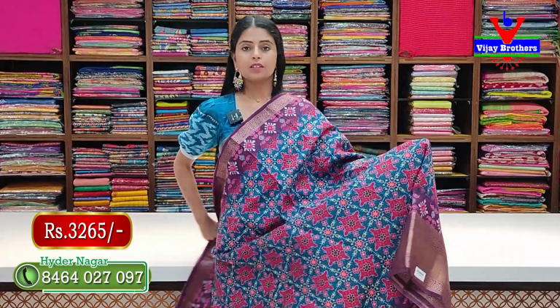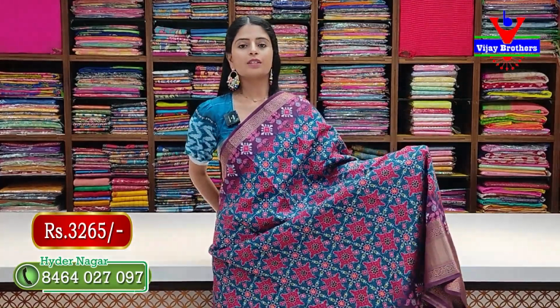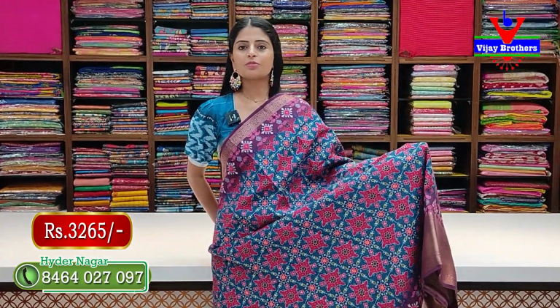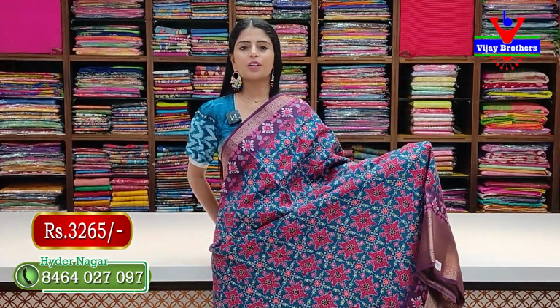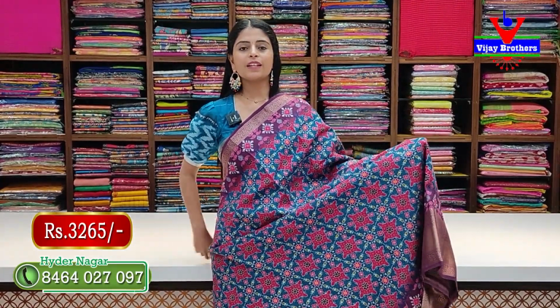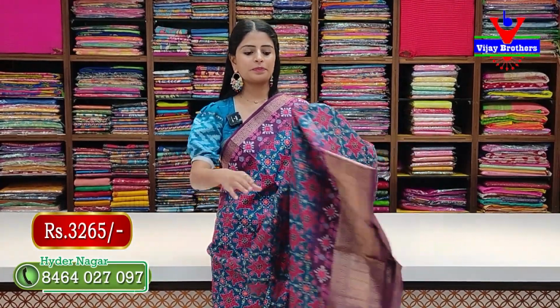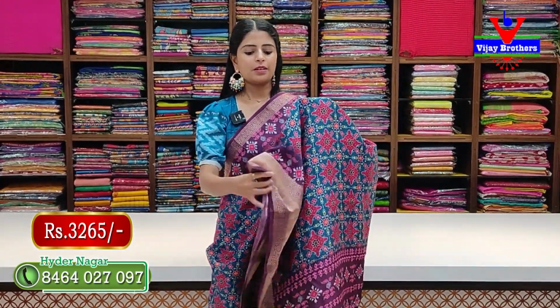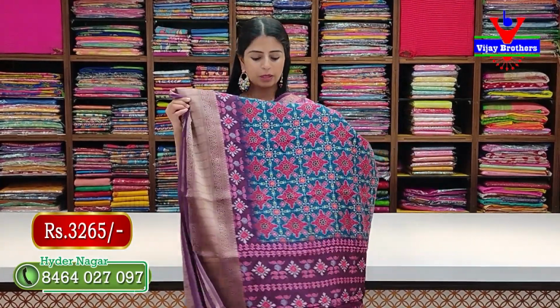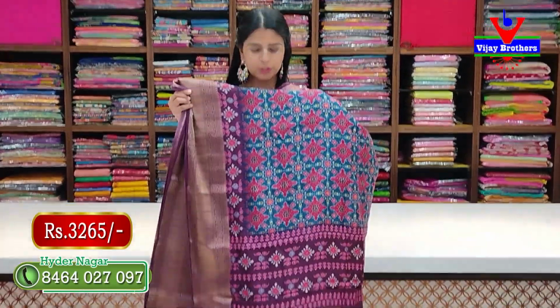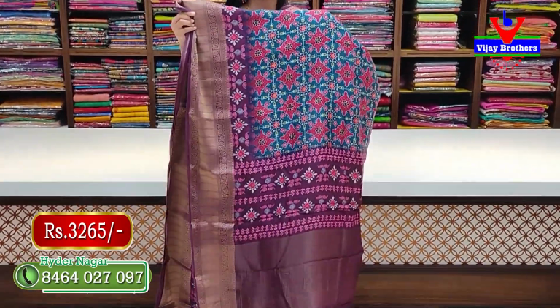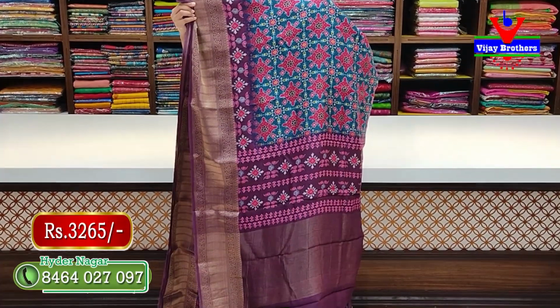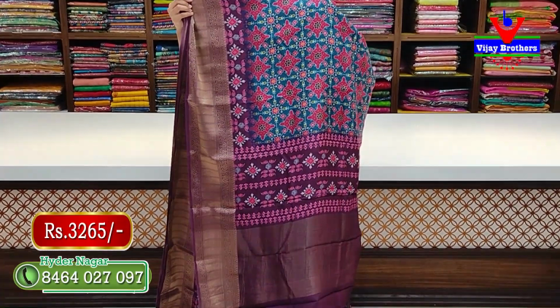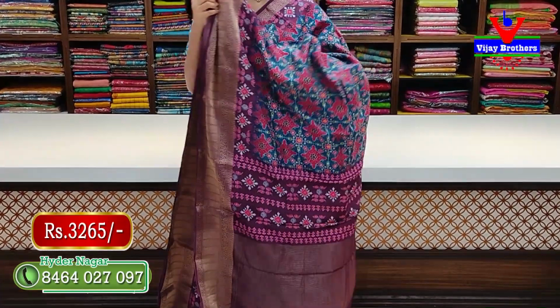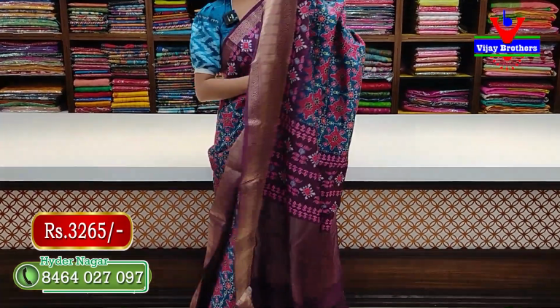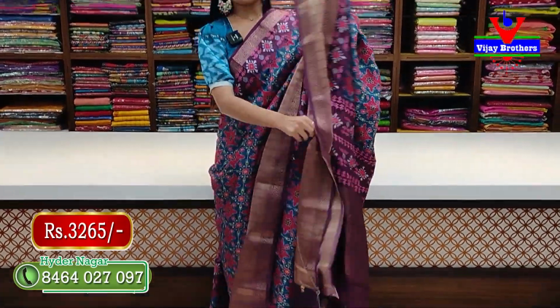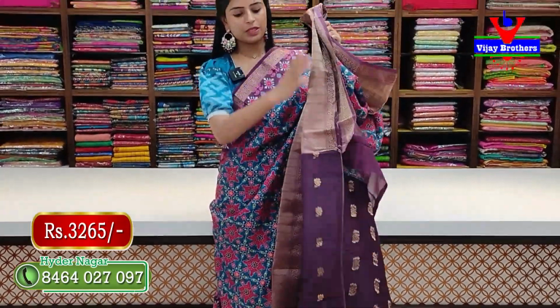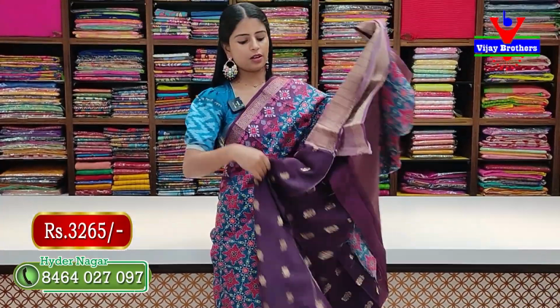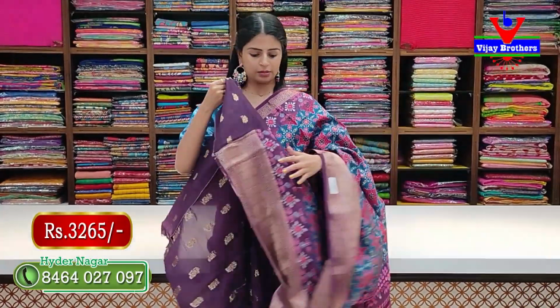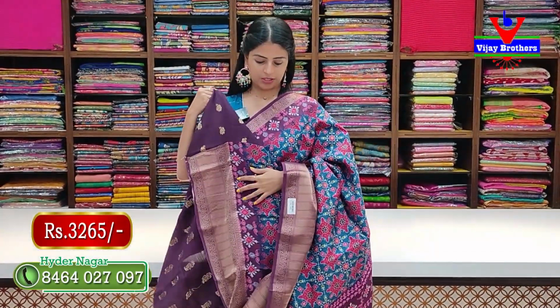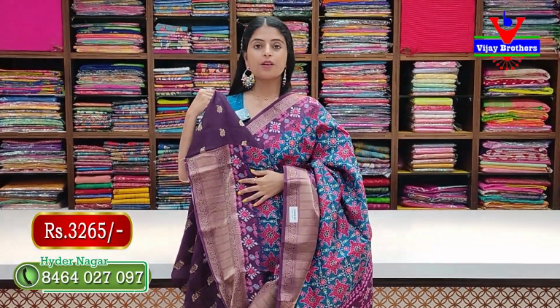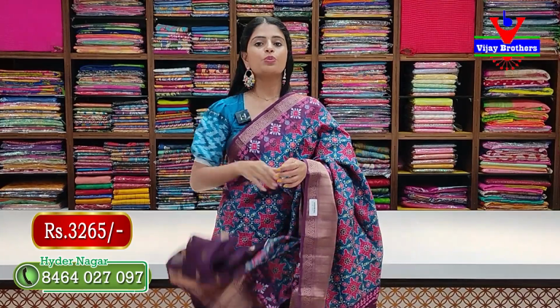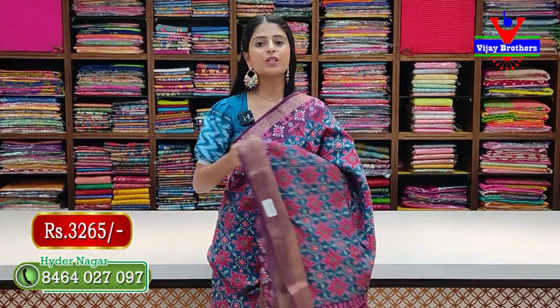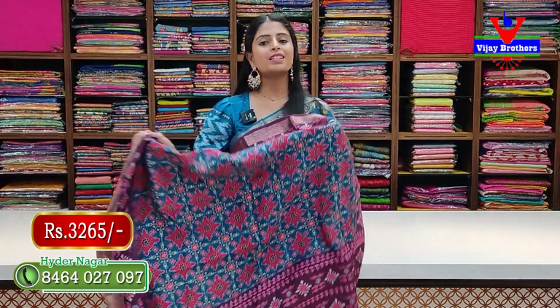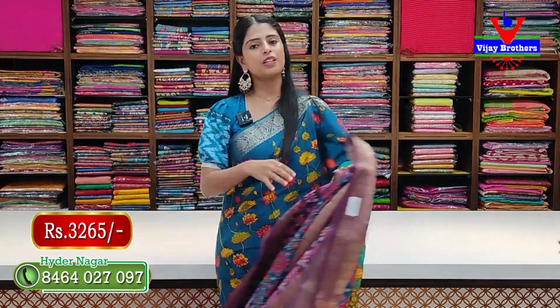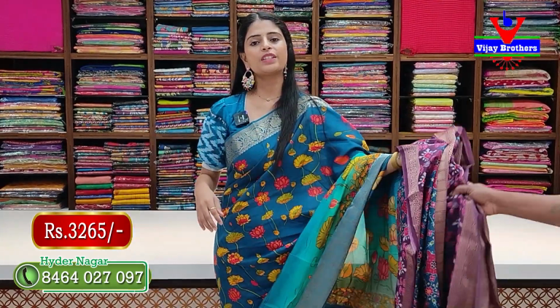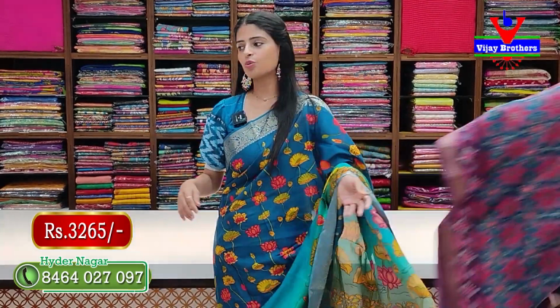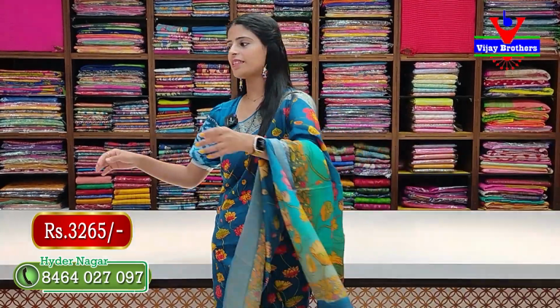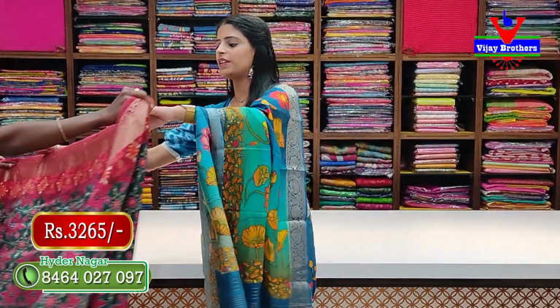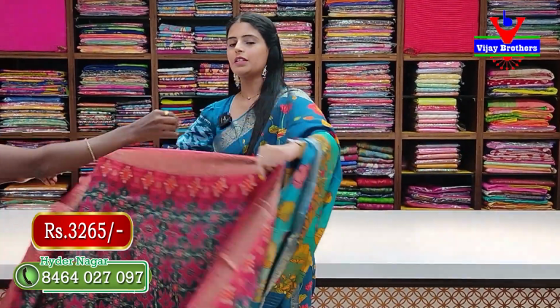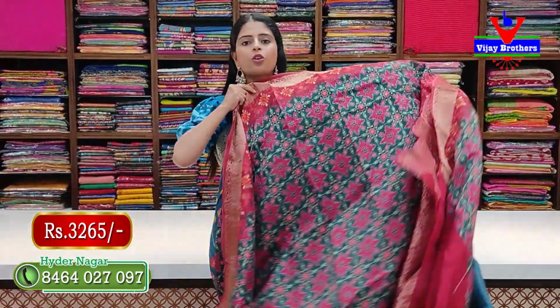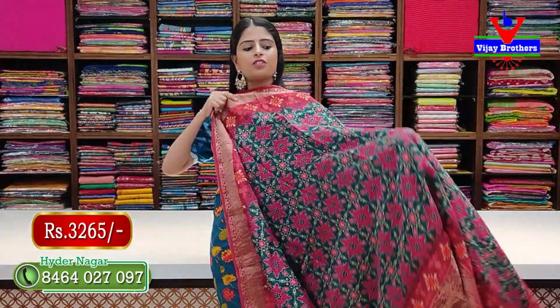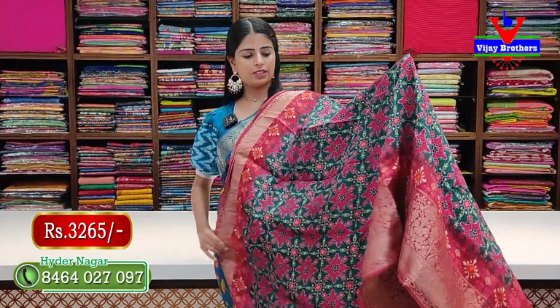Next combination — blue with purple. Colors look very bright and beautiful. The pallu is in contrast and the blouse is also contrast. Price: 3265 rupees. Next combination — green.